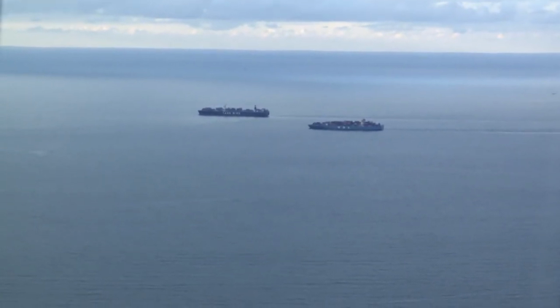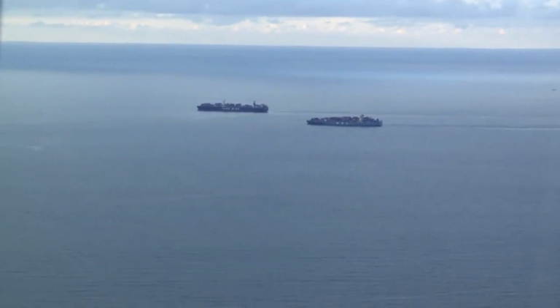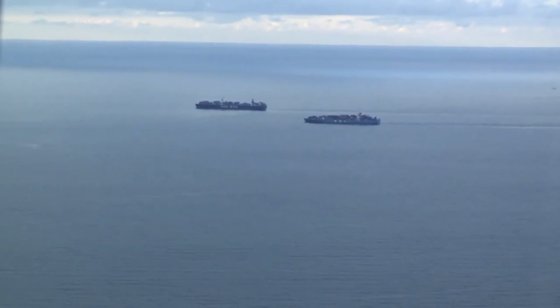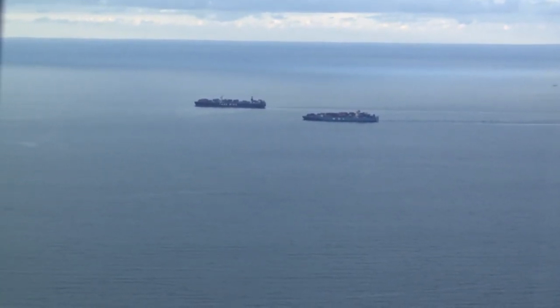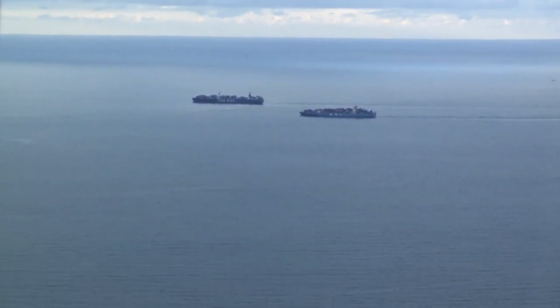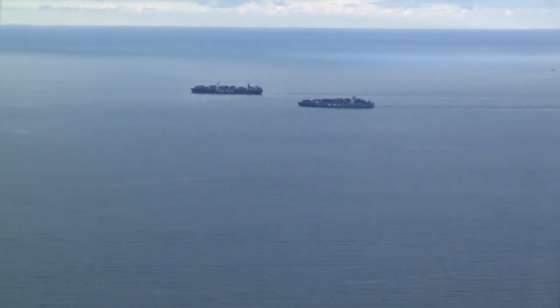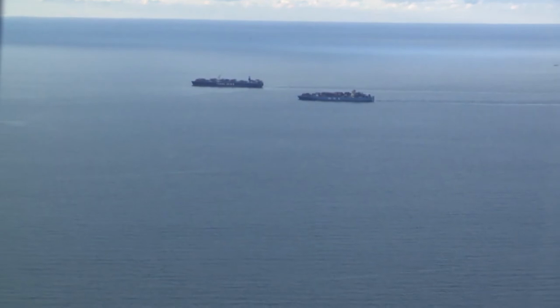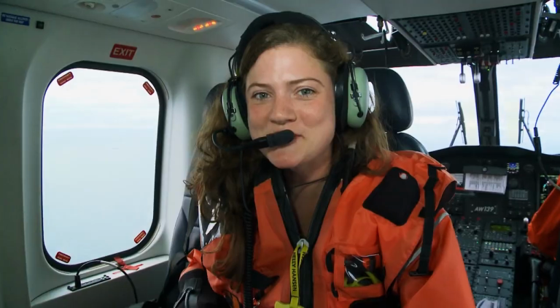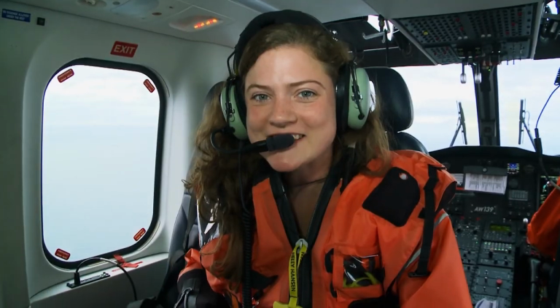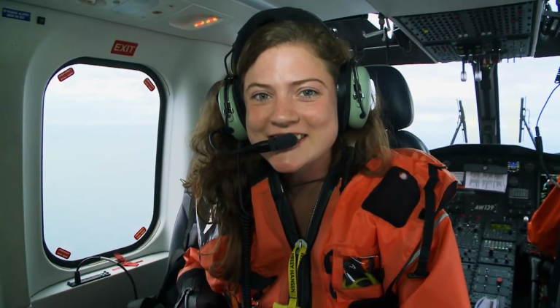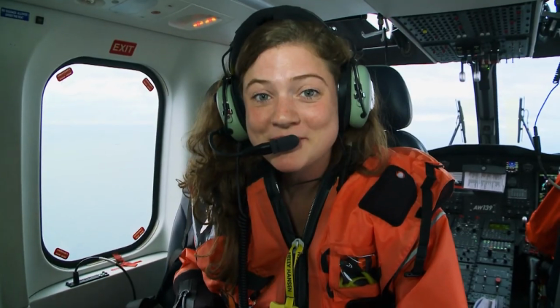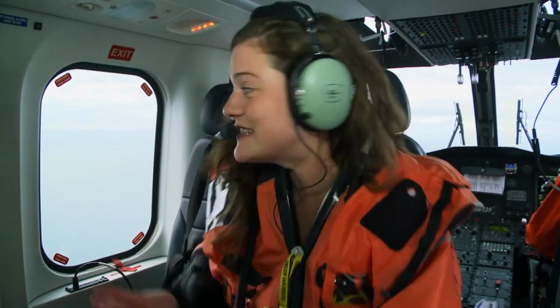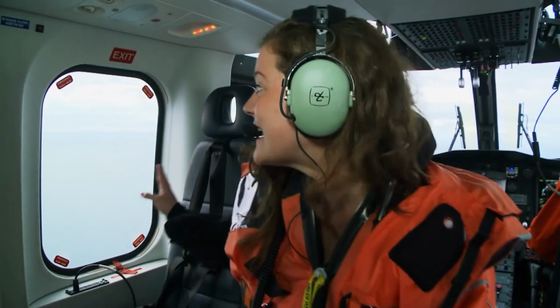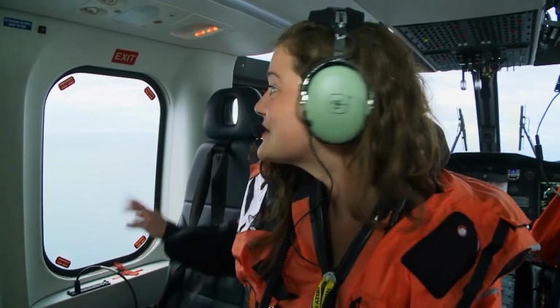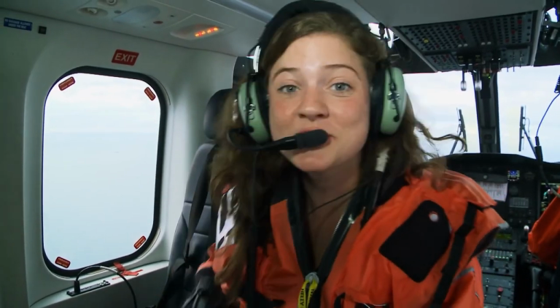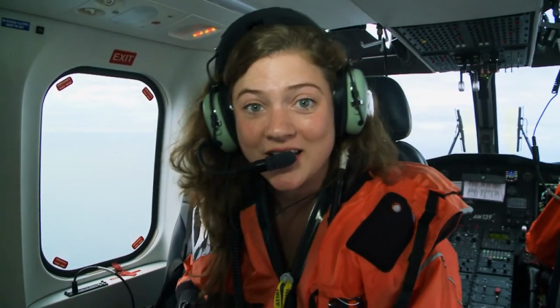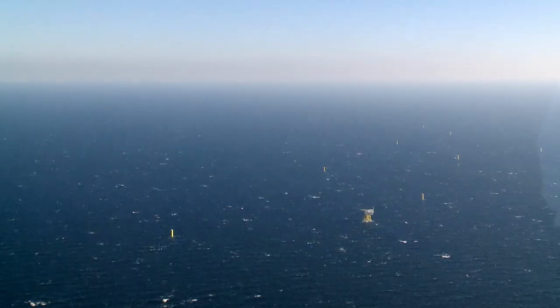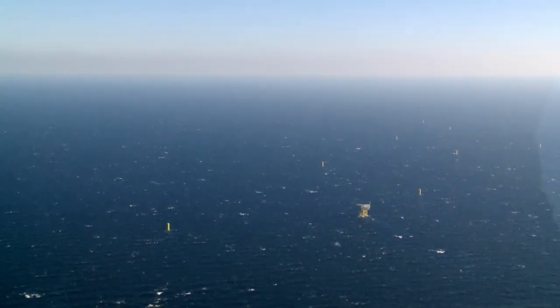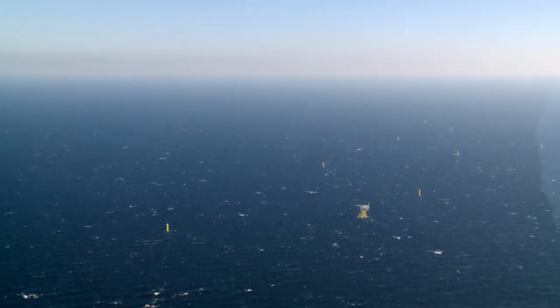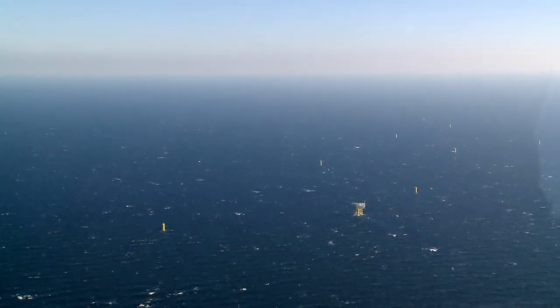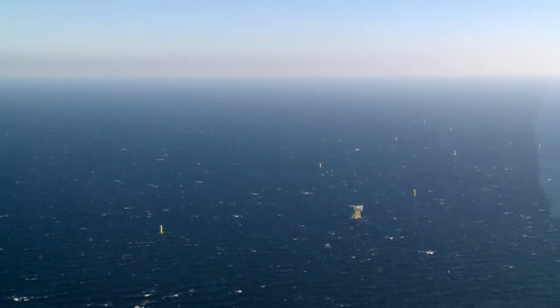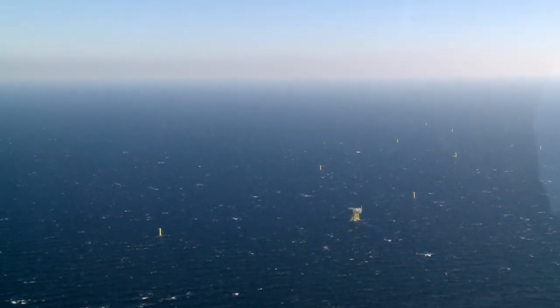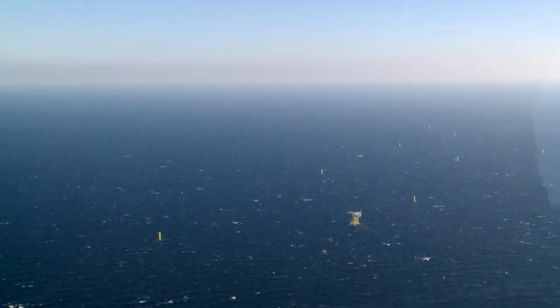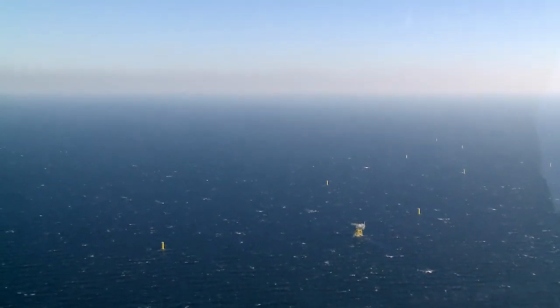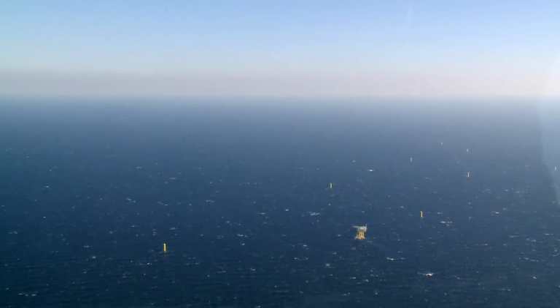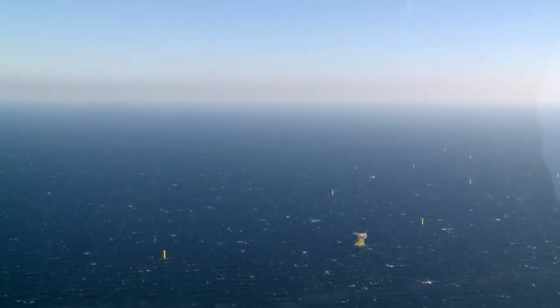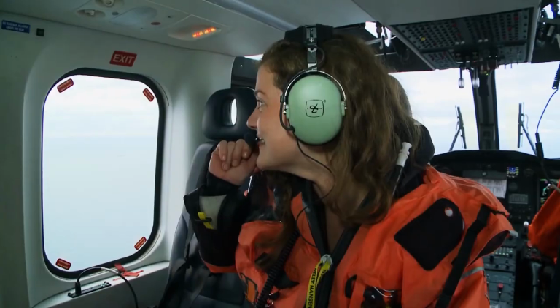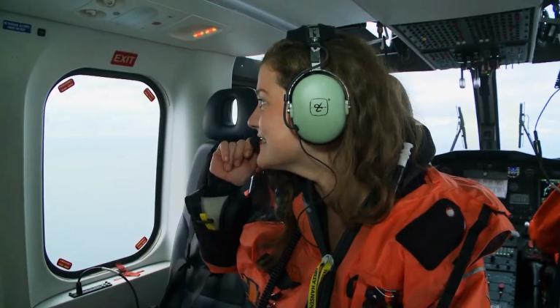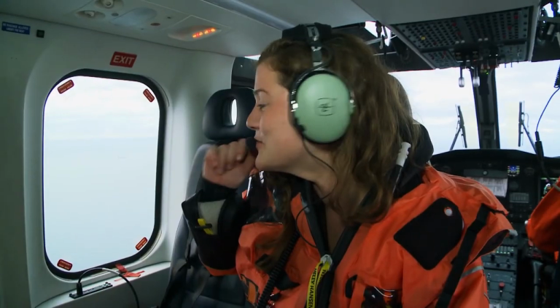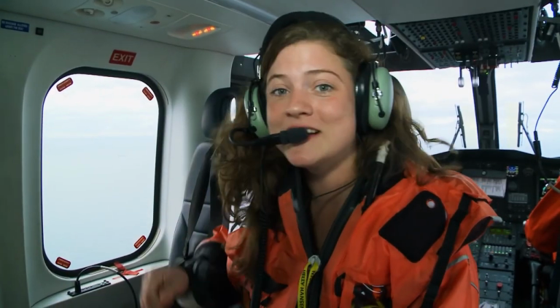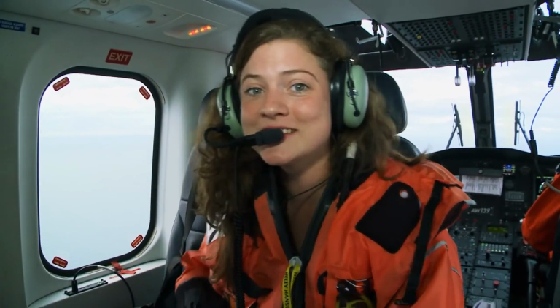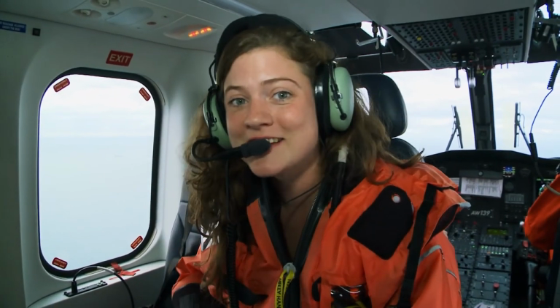This is such a unique view. You can see the North Sea islands, you can see the shipping, and even some wind turbines. This is overwhelming, exciting, and beautiful.